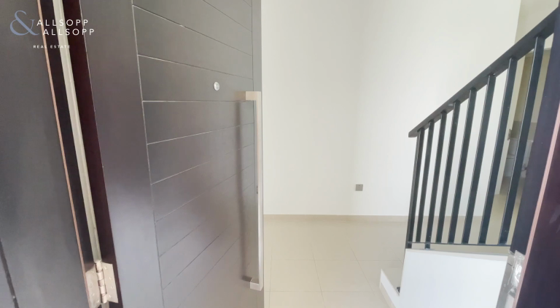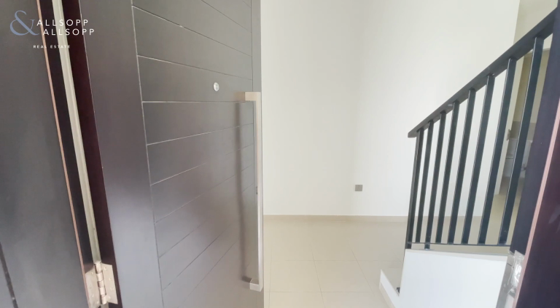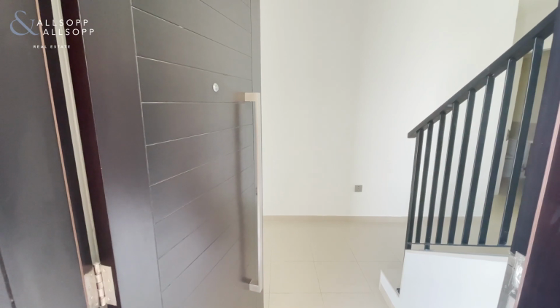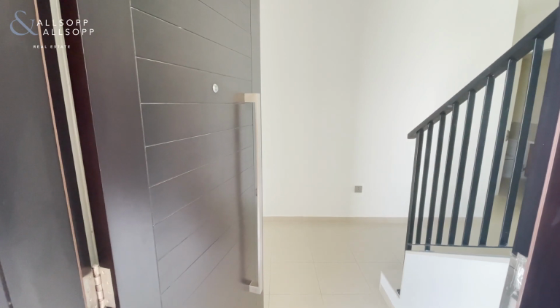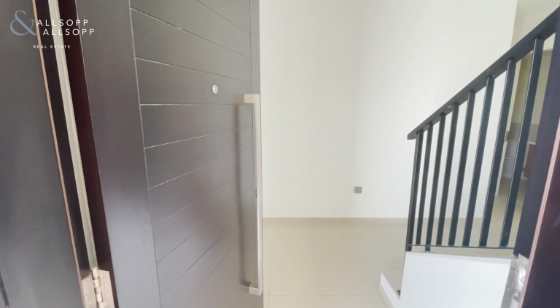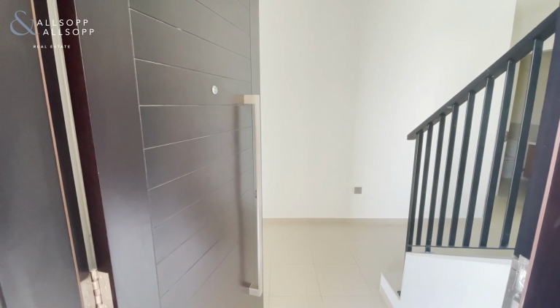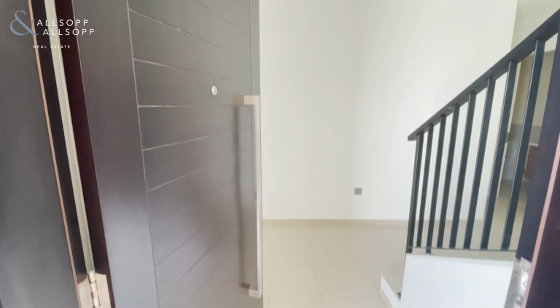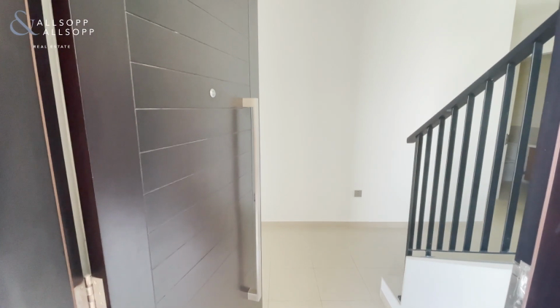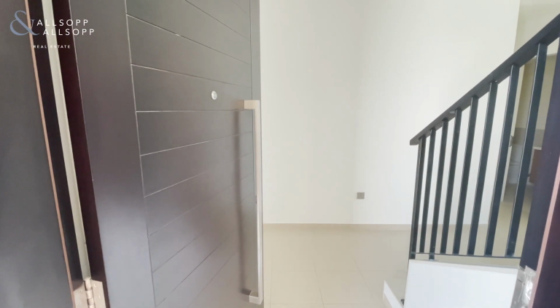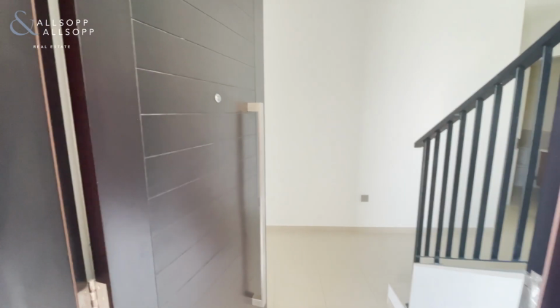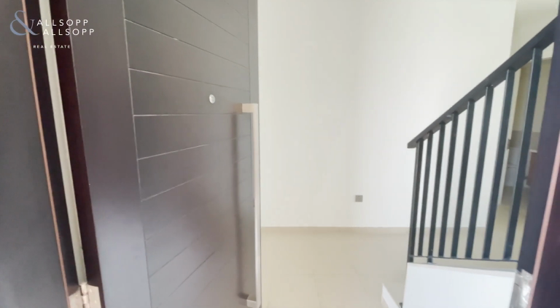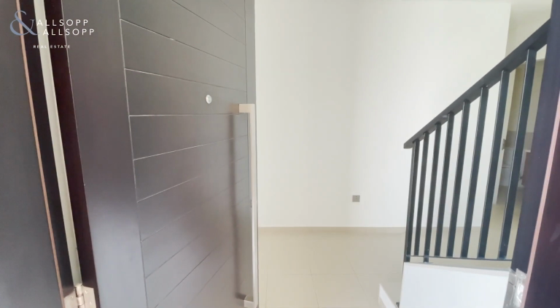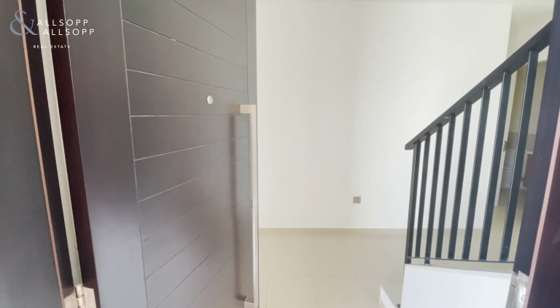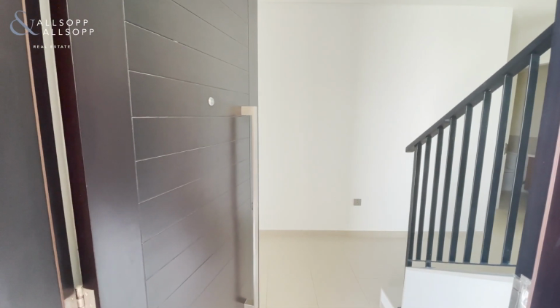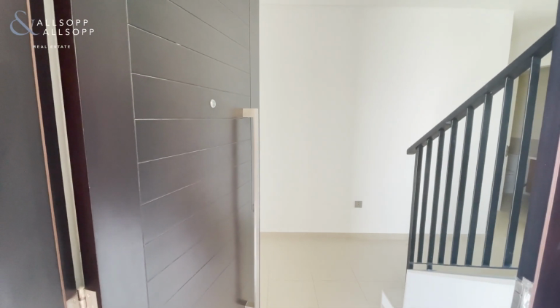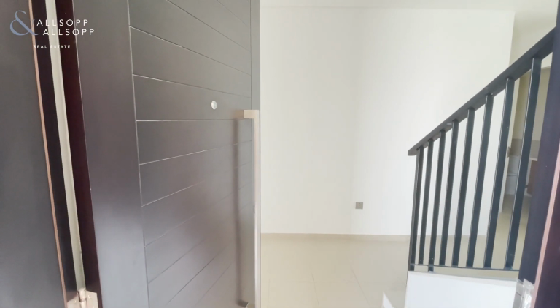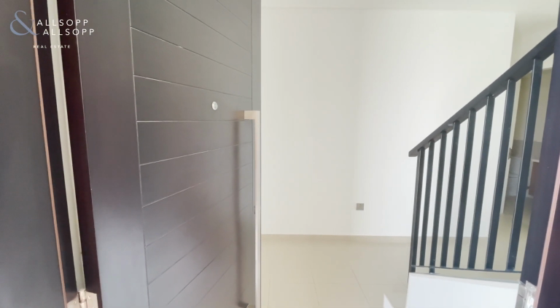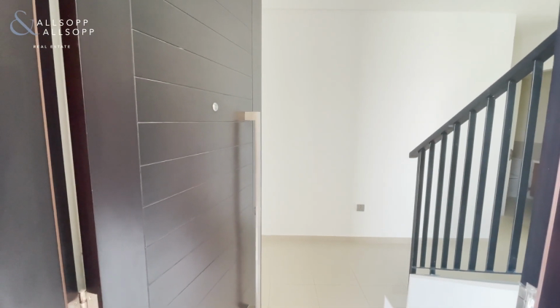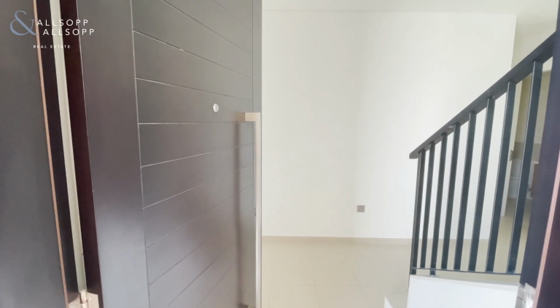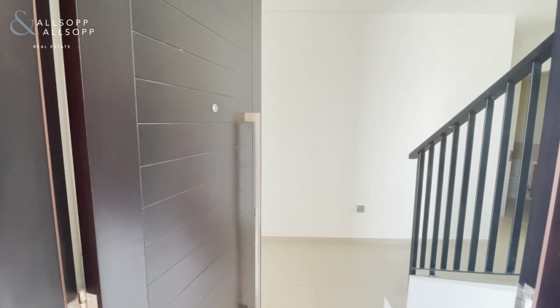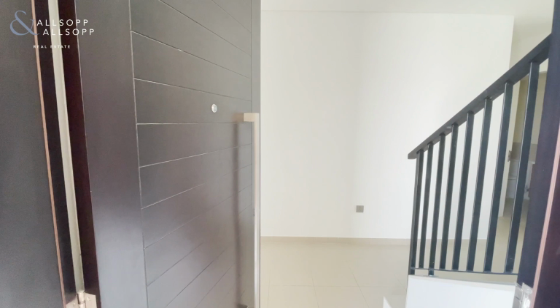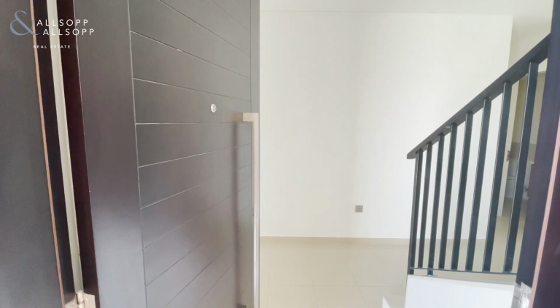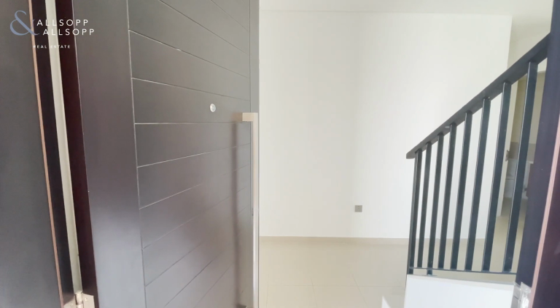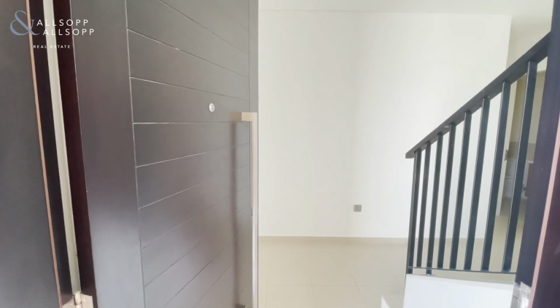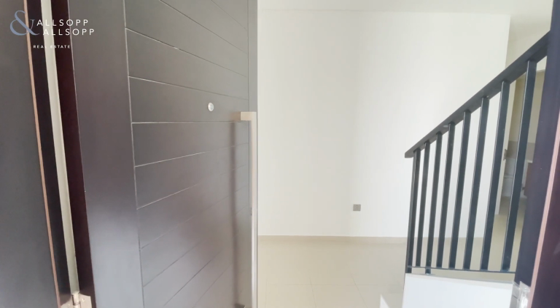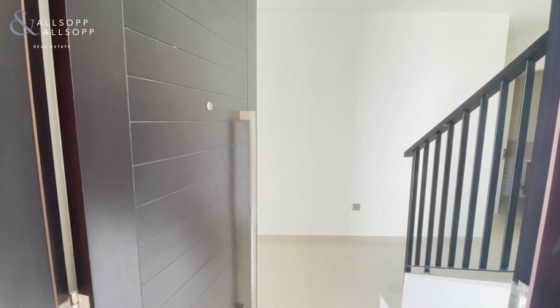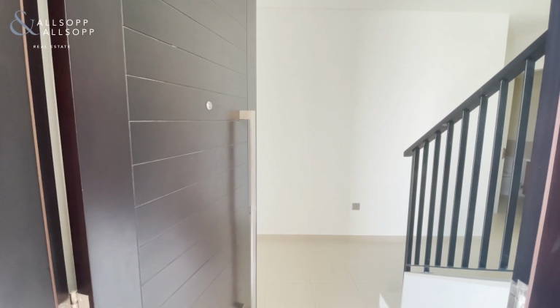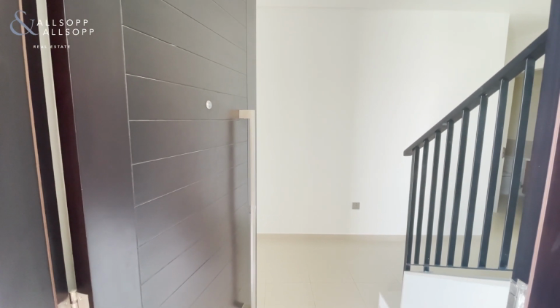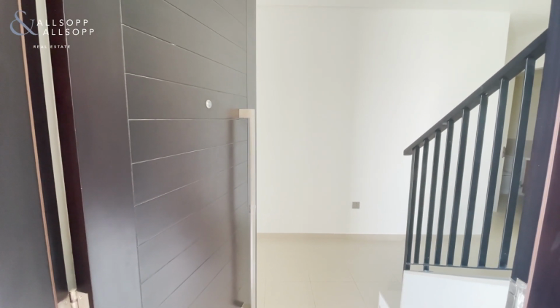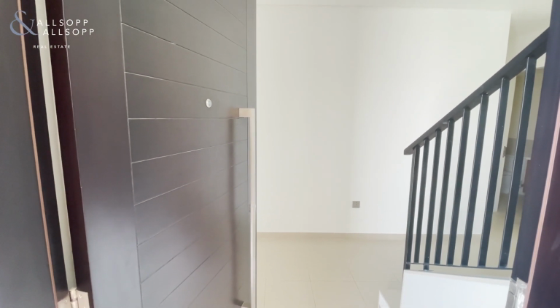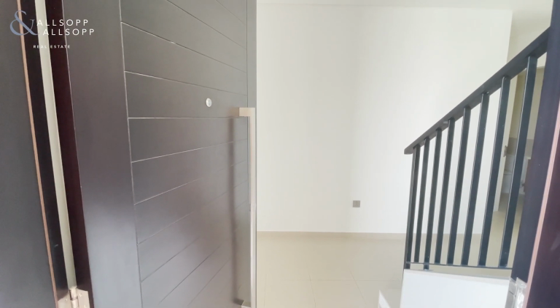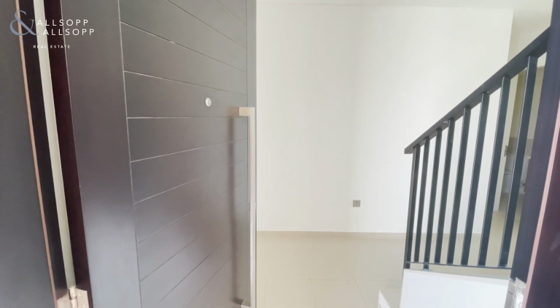My name is Jade Simpson from Allsop and Allsop and I would like to walk through this three-bedroom townhouse in Arabian Ranches 2.